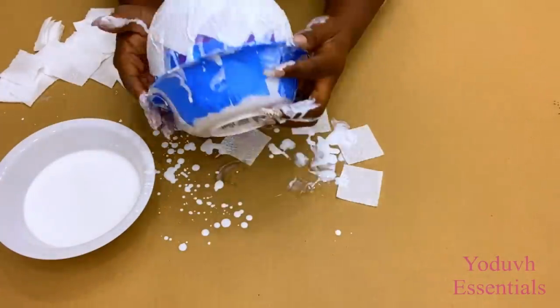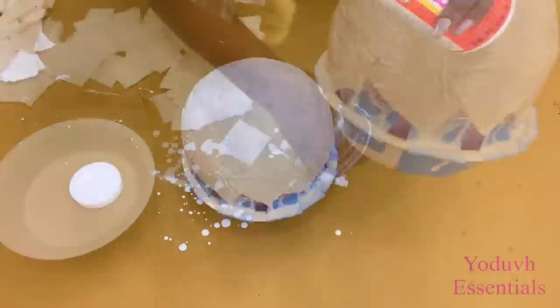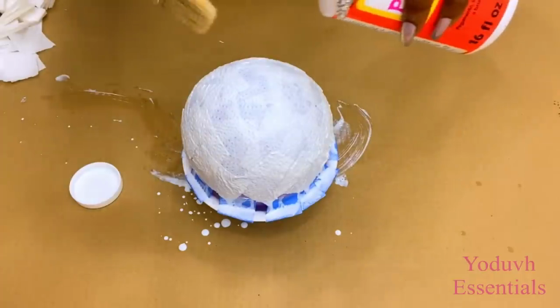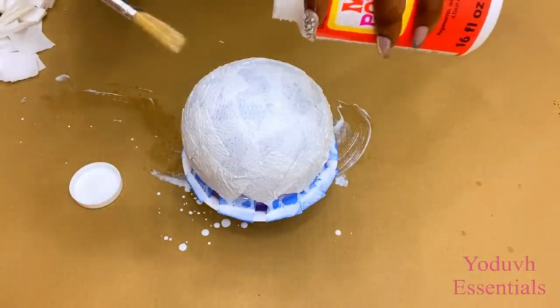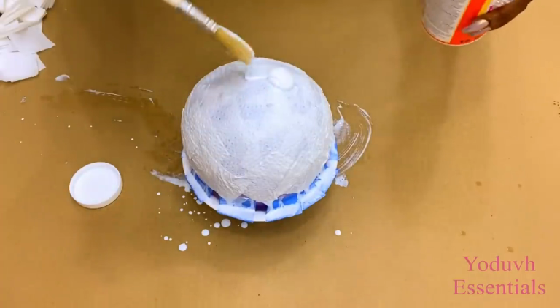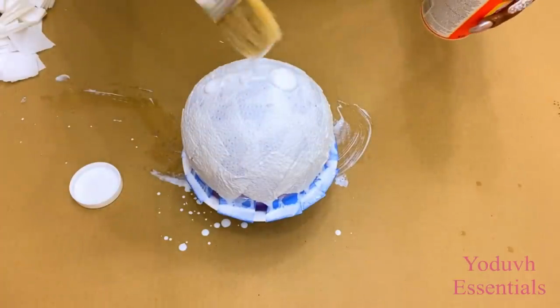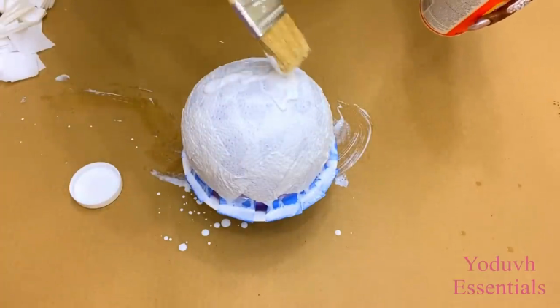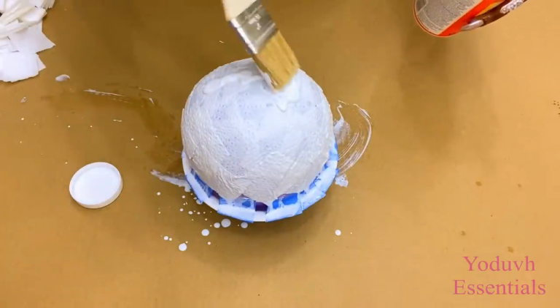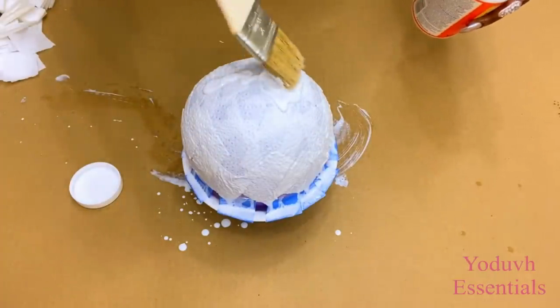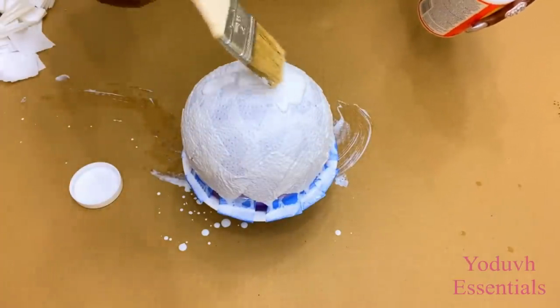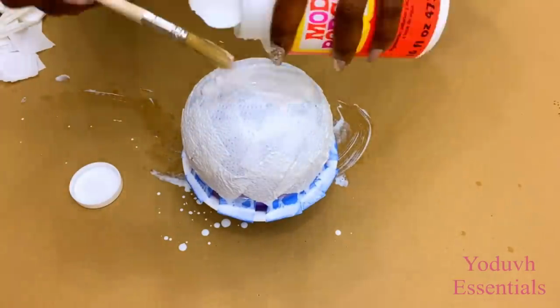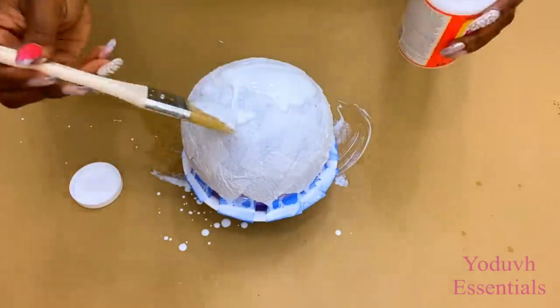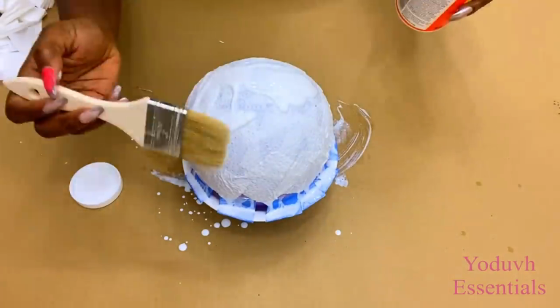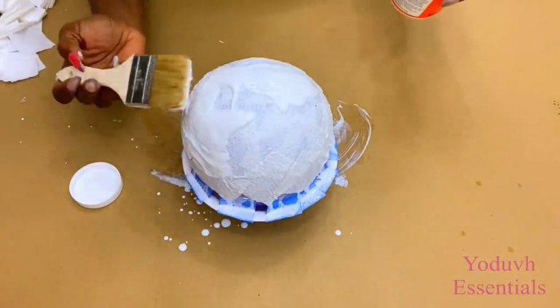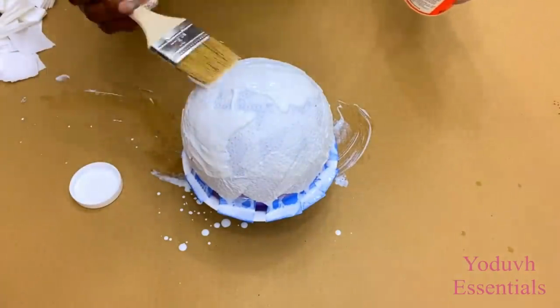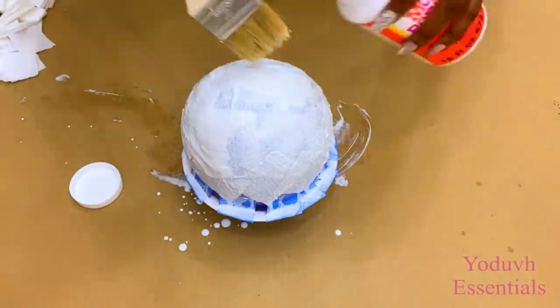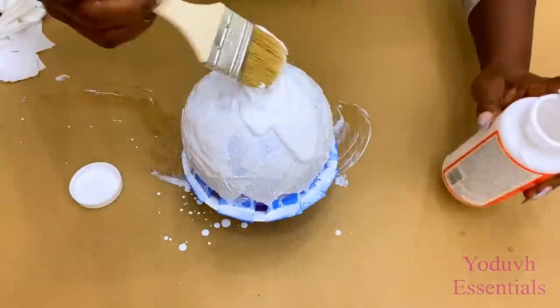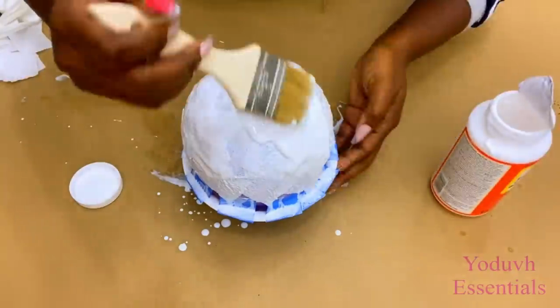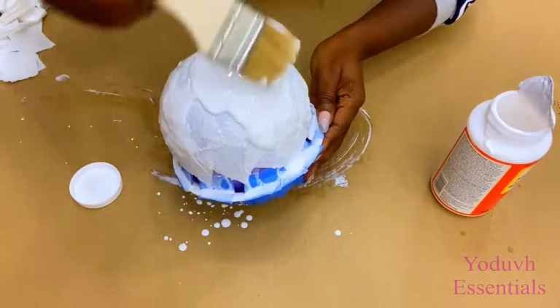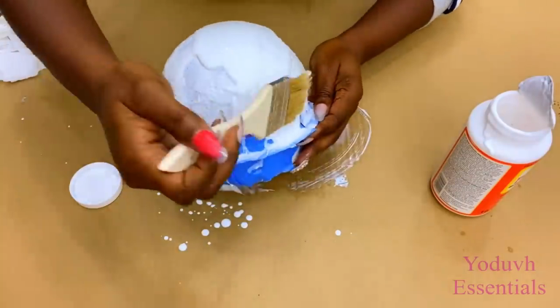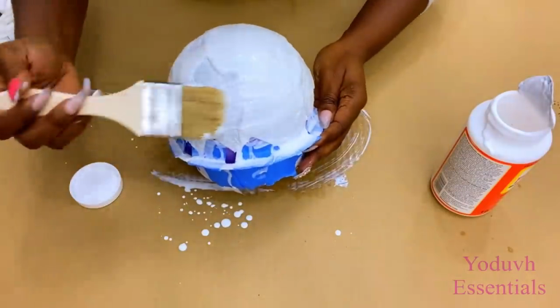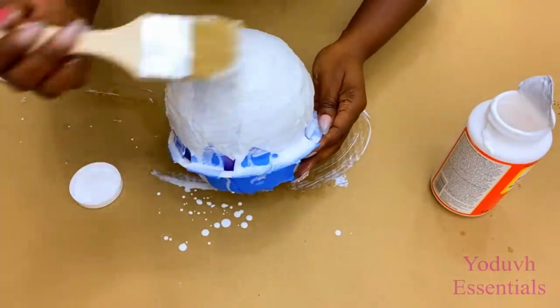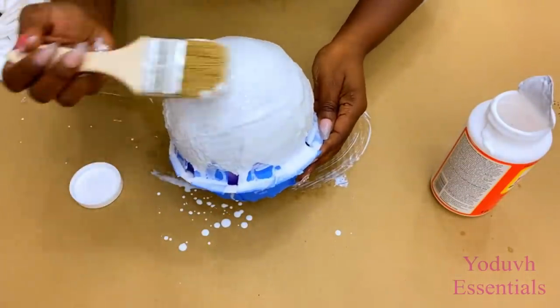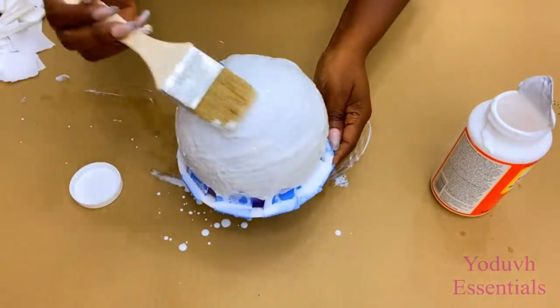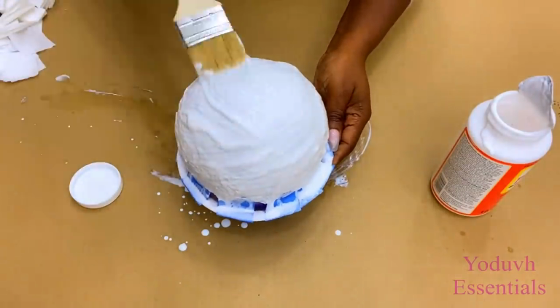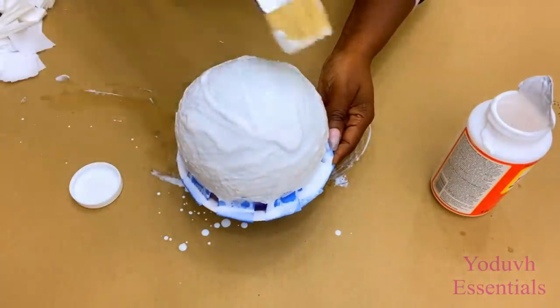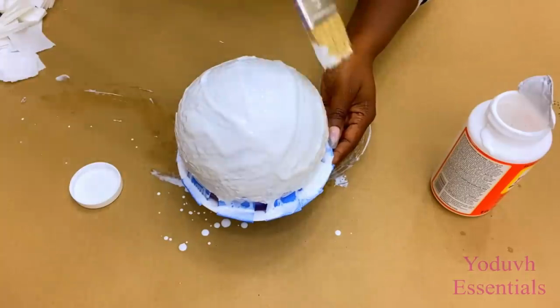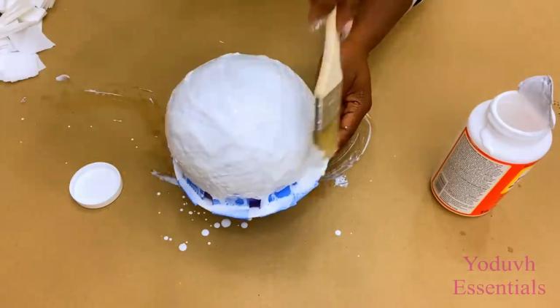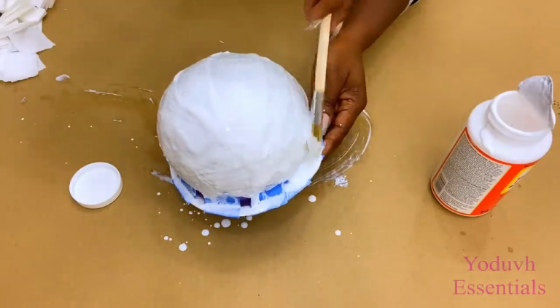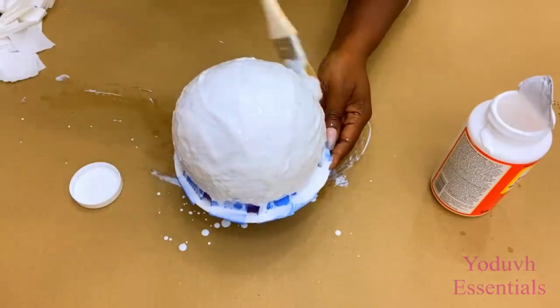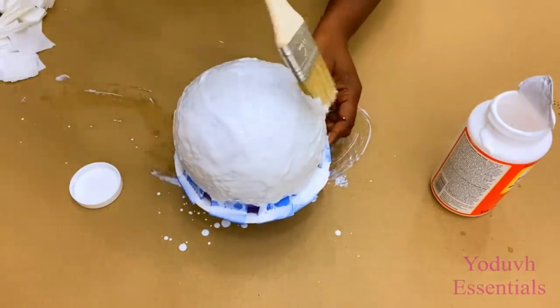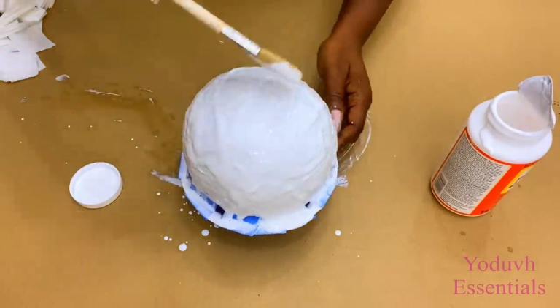Now that I'm done with this I'm gonna put a thick layer of Mod Podge over it and then take beads that I got from Party City — but you can get beads from the Dollar Tree as well — and I'll be covering the entire top with beads.